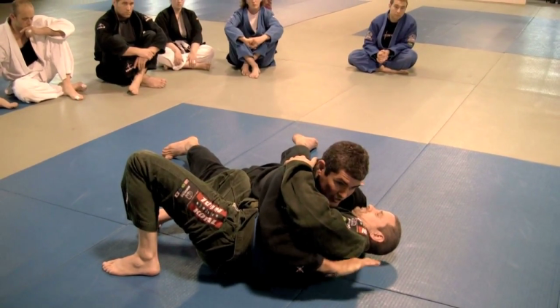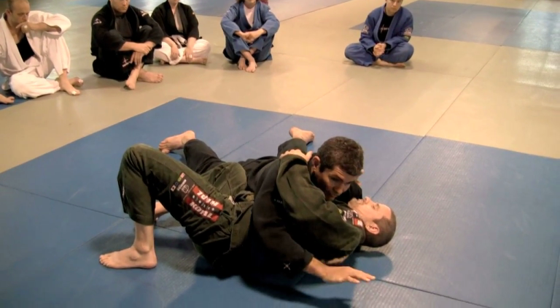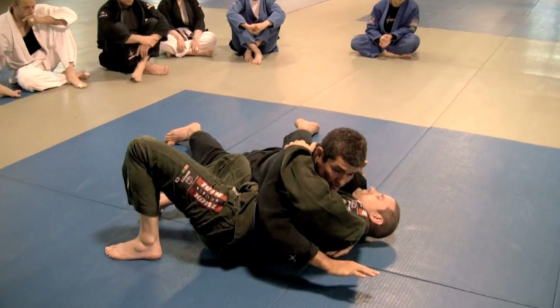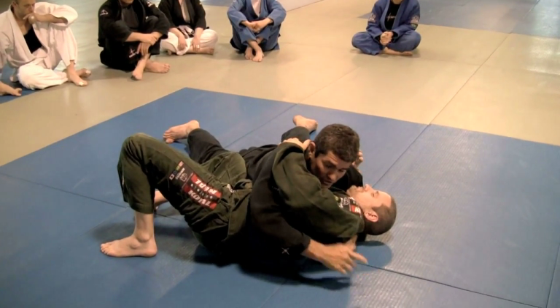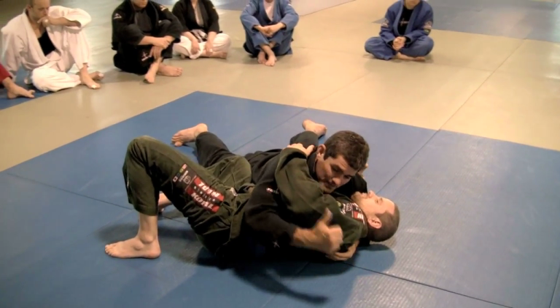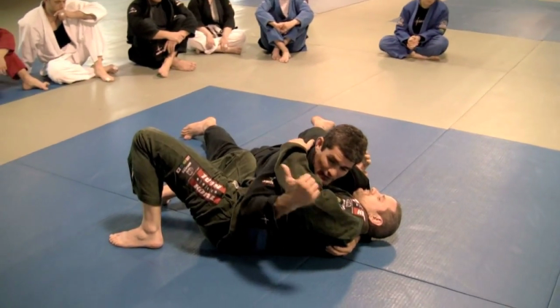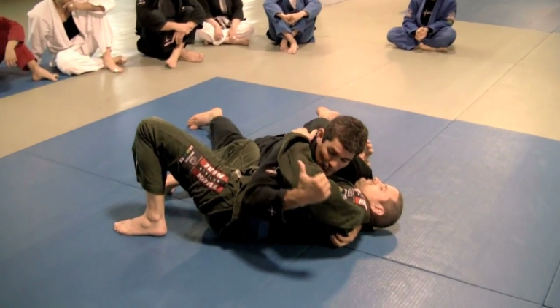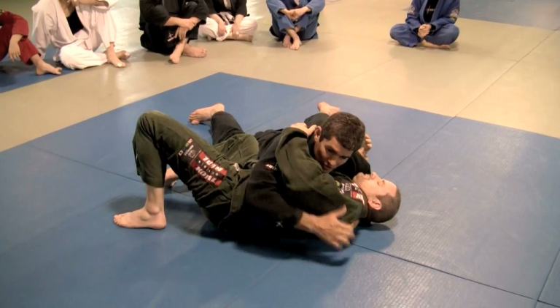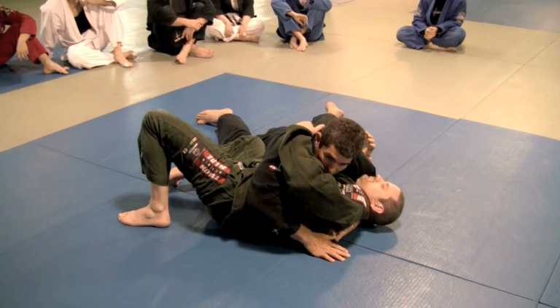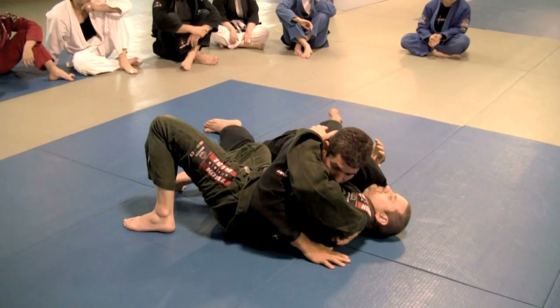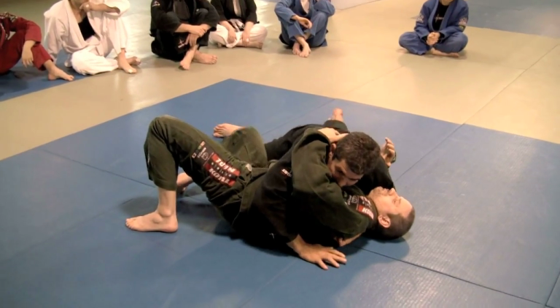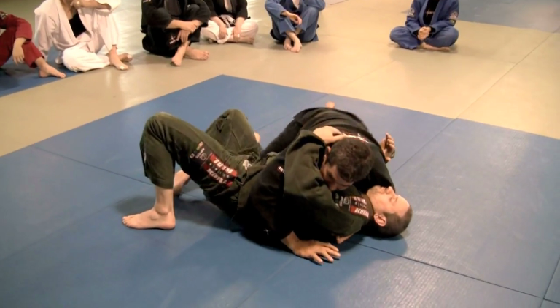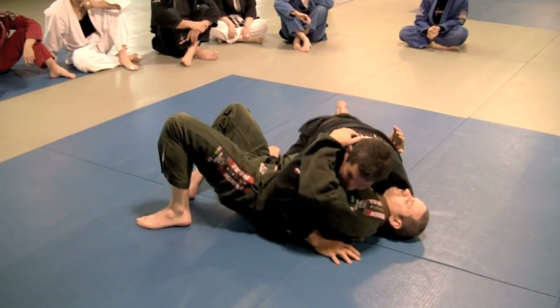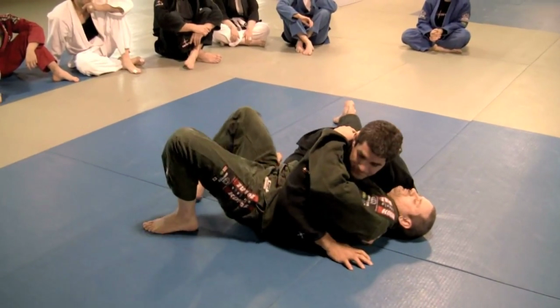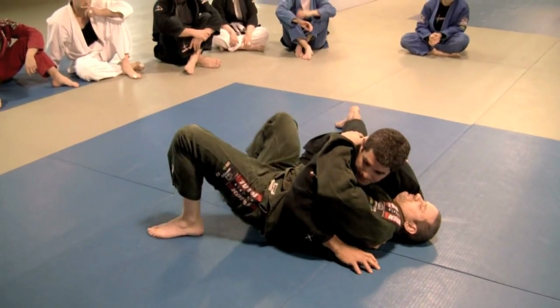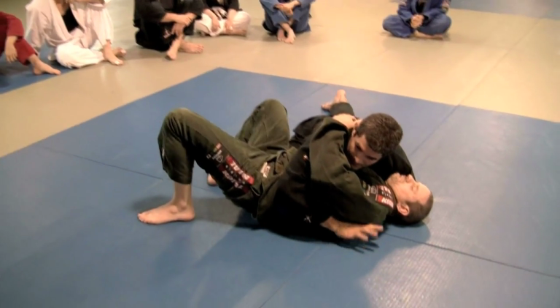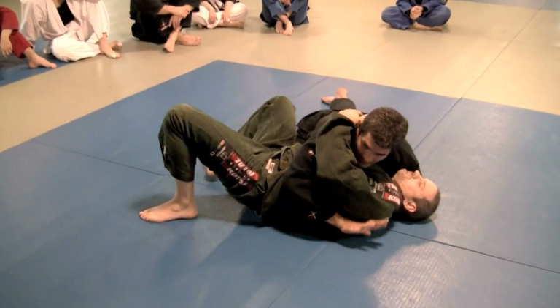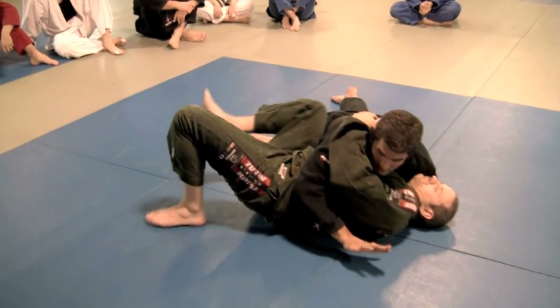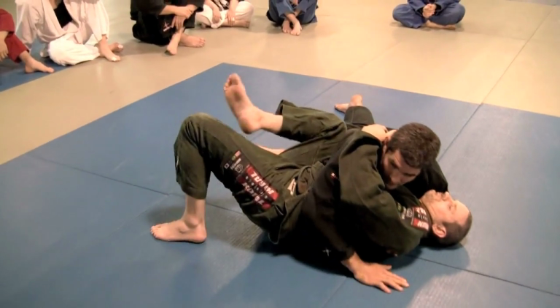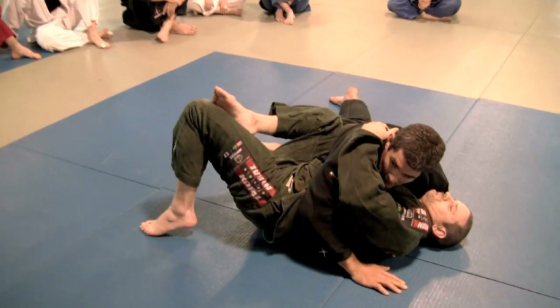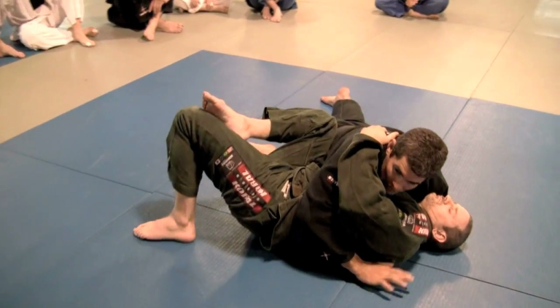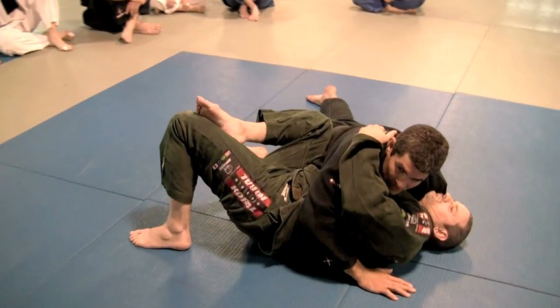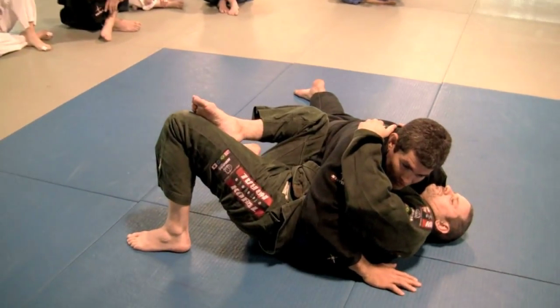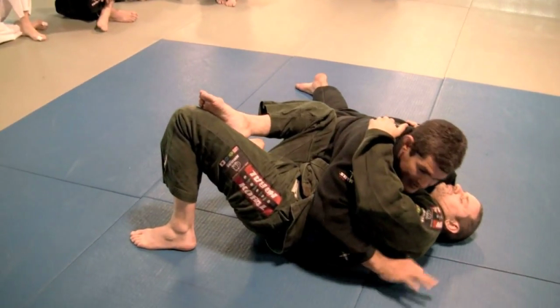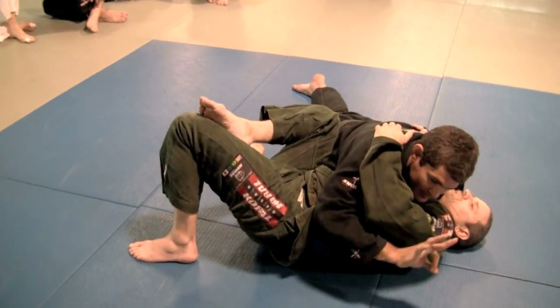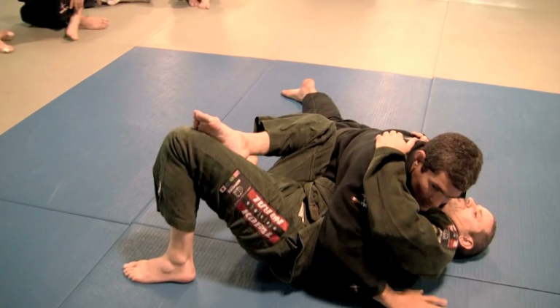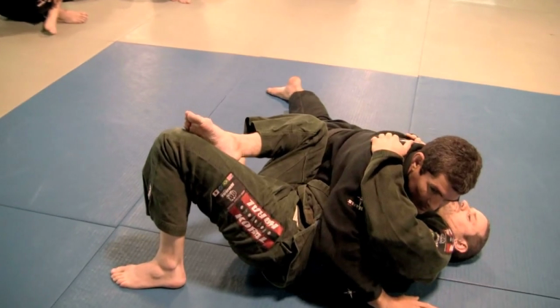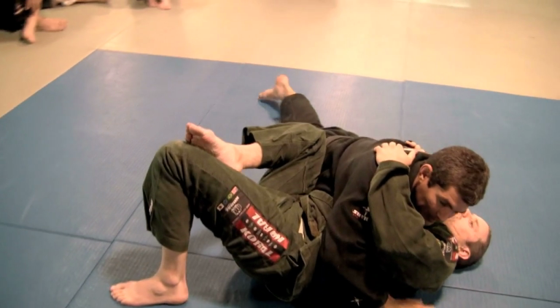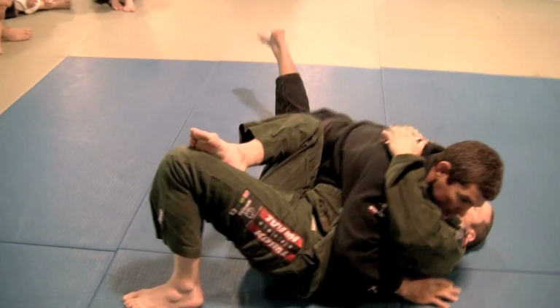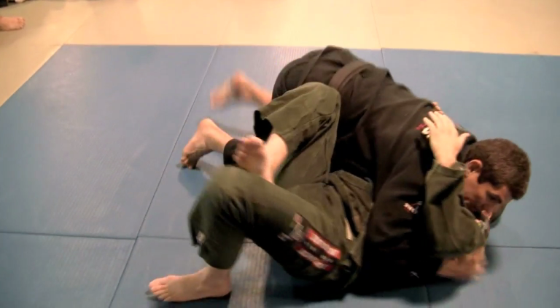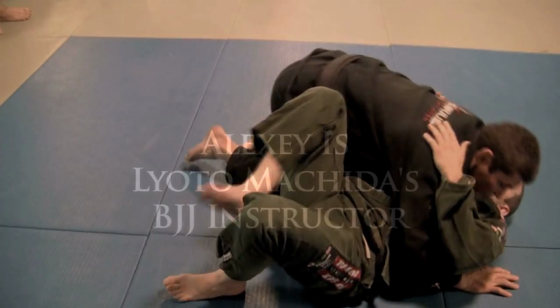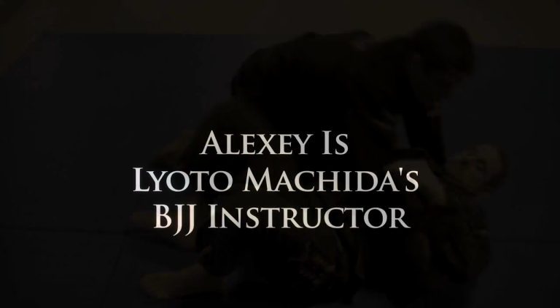Just to finish the position, bring your knee close to the hips and then hold the position for three seconds to make the three points. Let's get started.